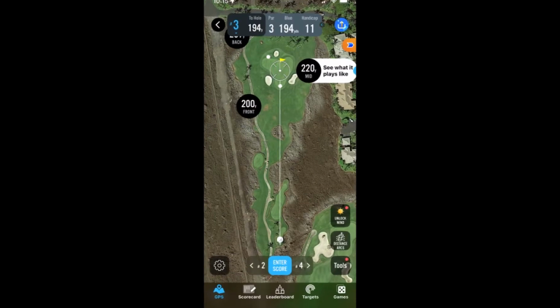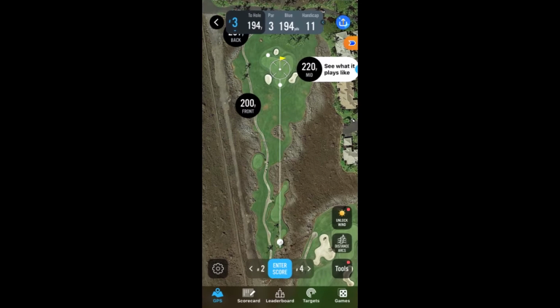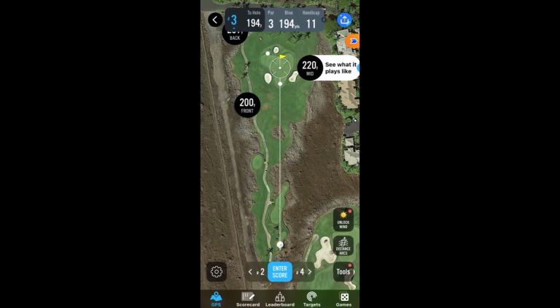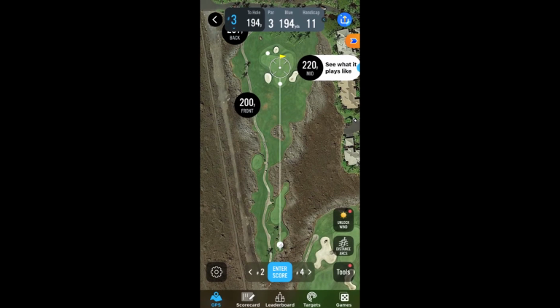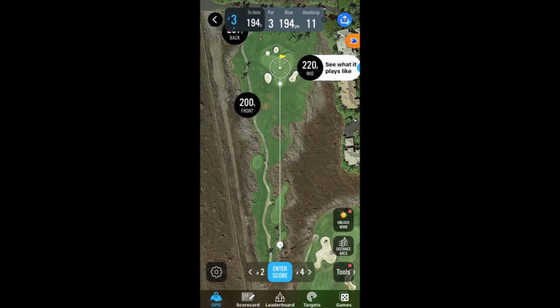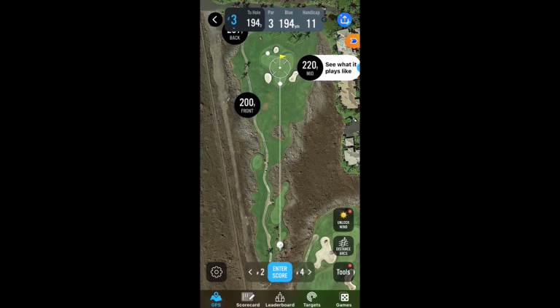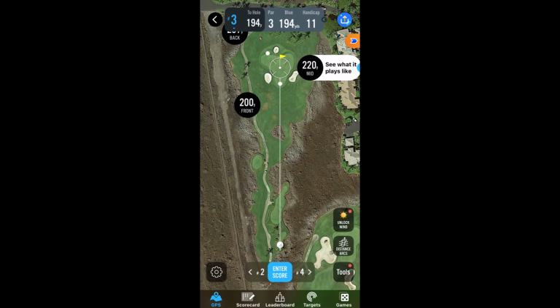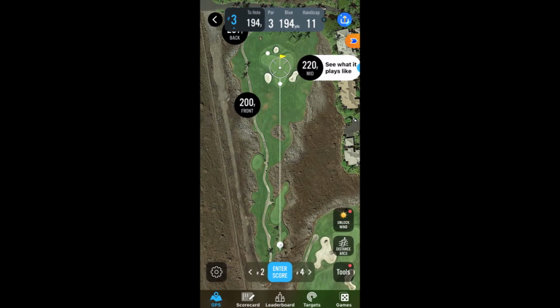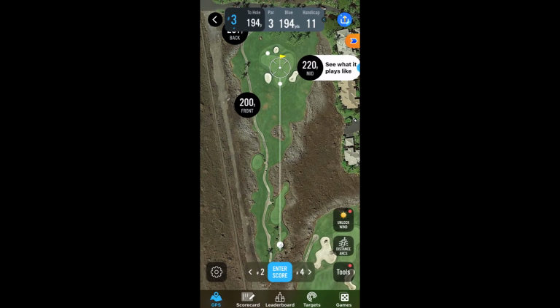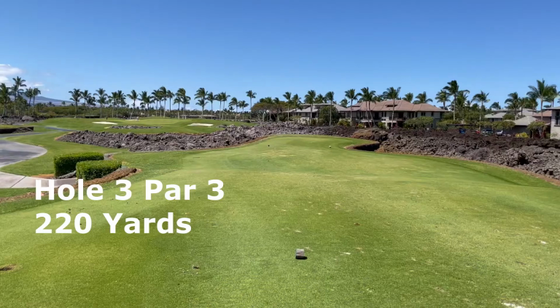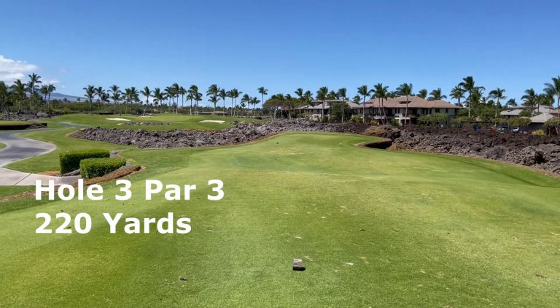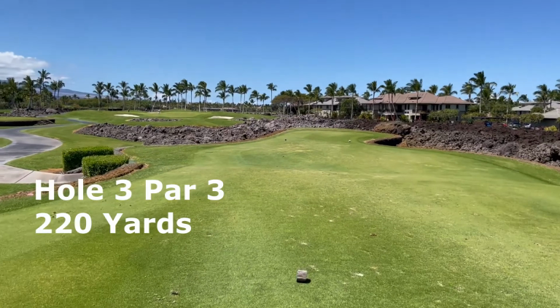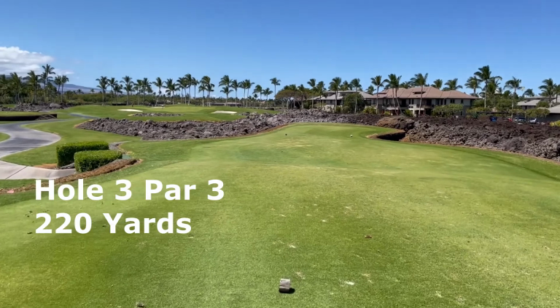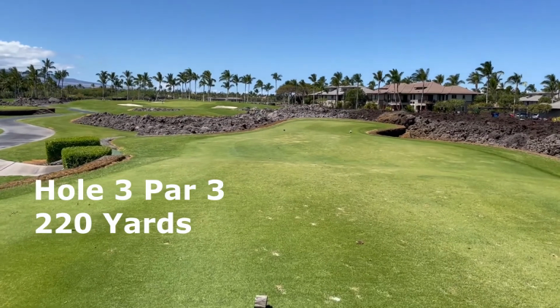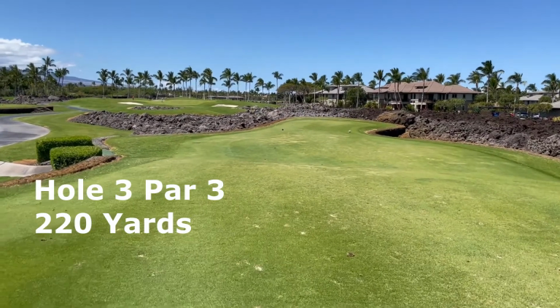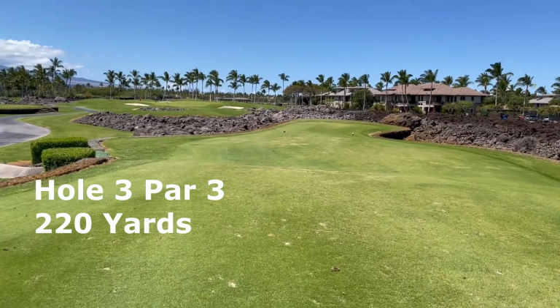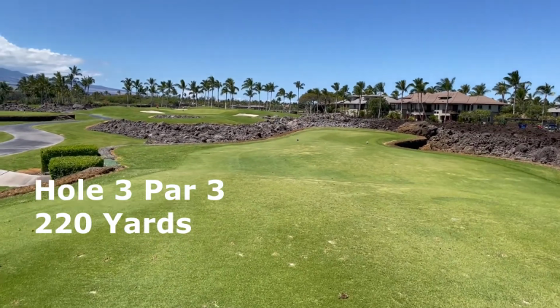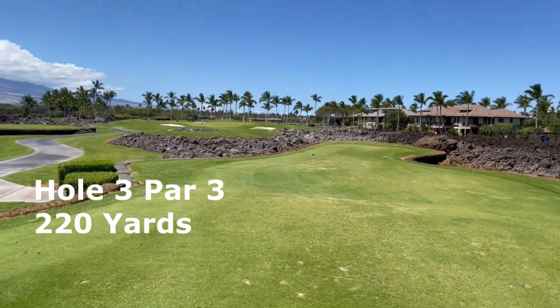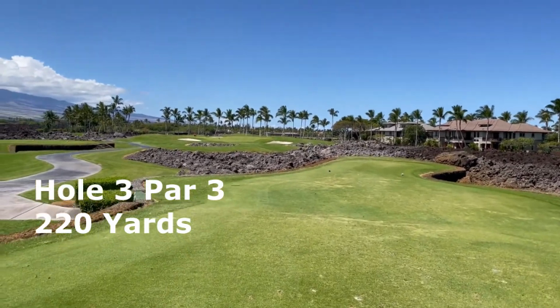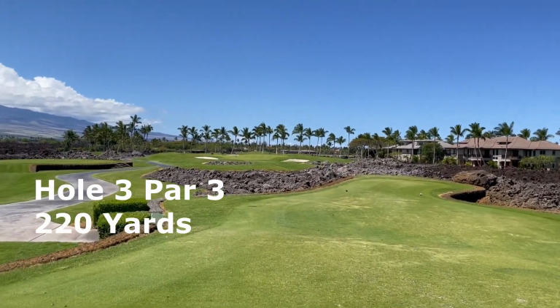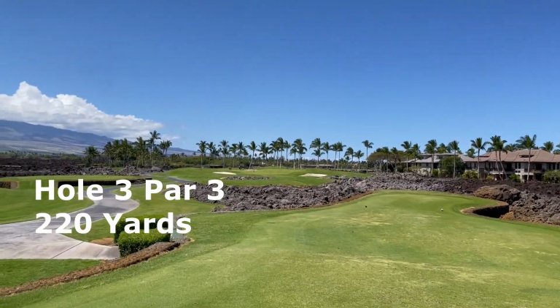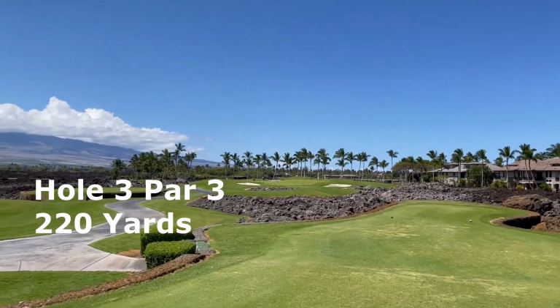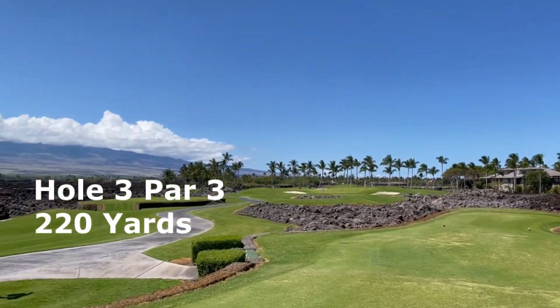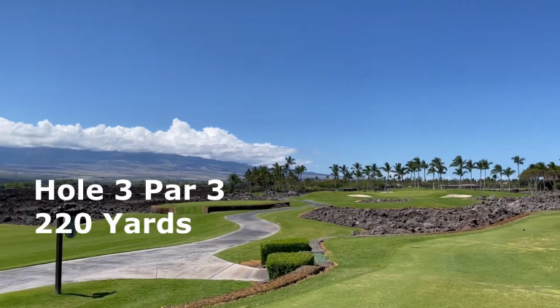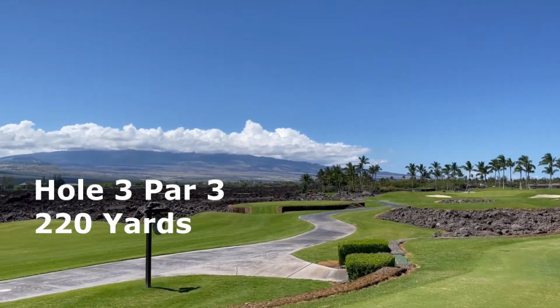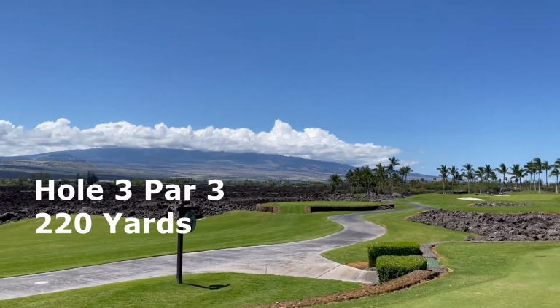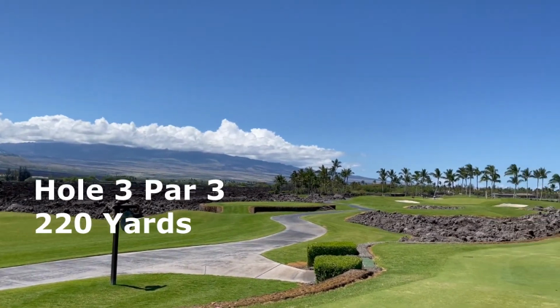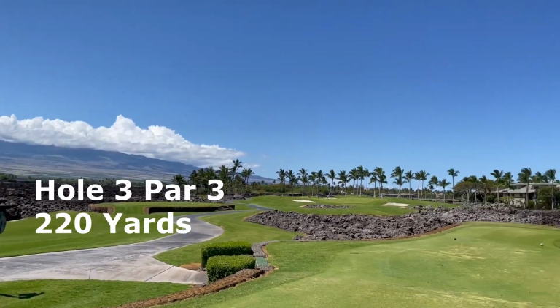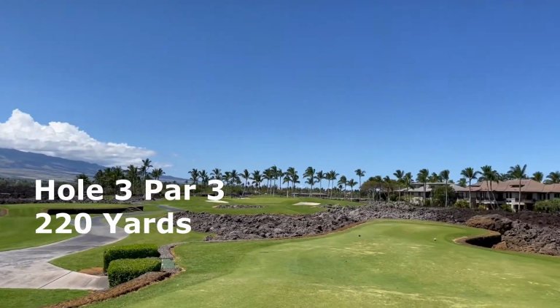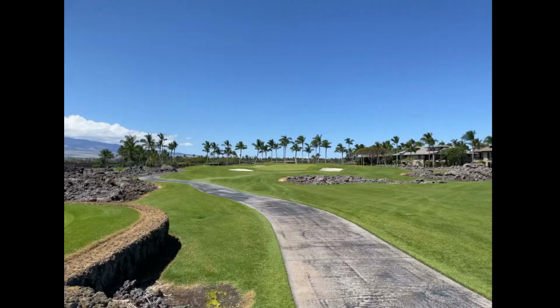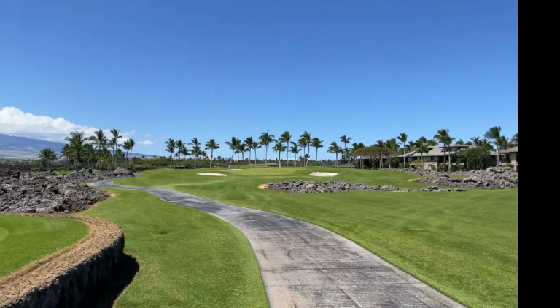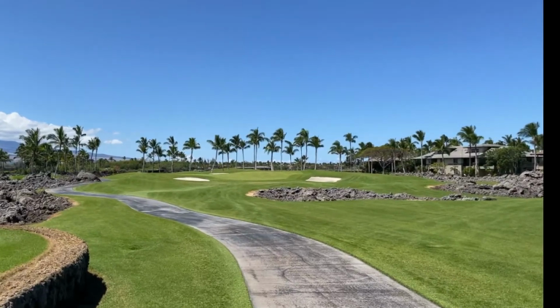Next up is a tricky 220-yard par 3. The open ground on the left and right, and the wind, can play tricks on the trajectory of the ball. The green on this par 3 is contoured — you'll enjoy lag putting, but it will behave in a predictable manner.